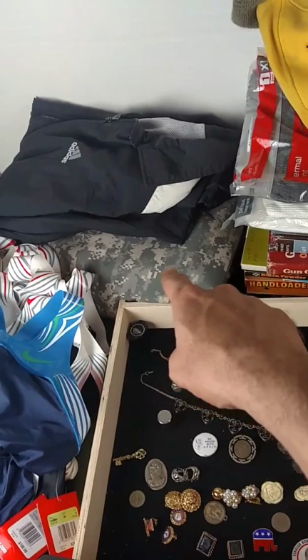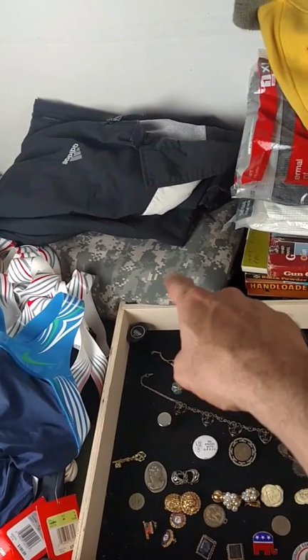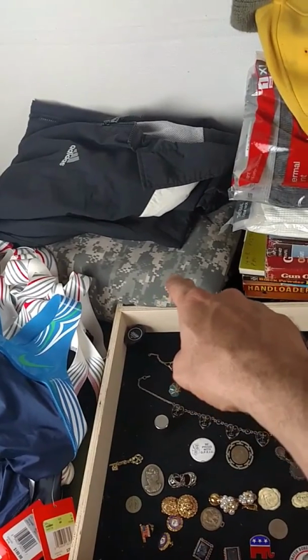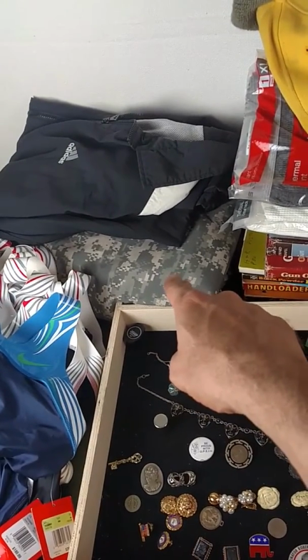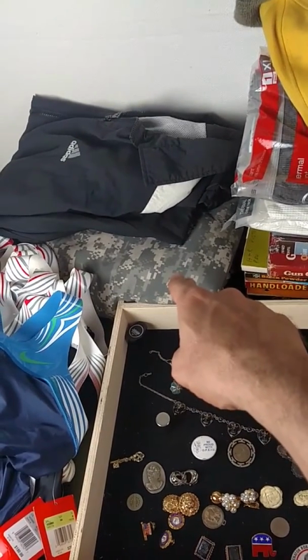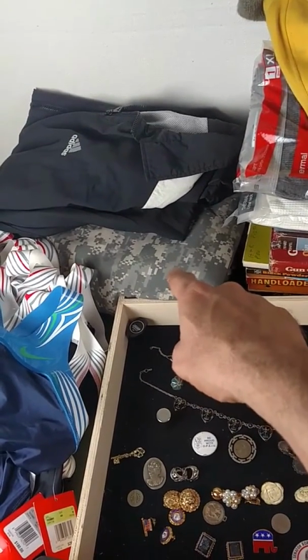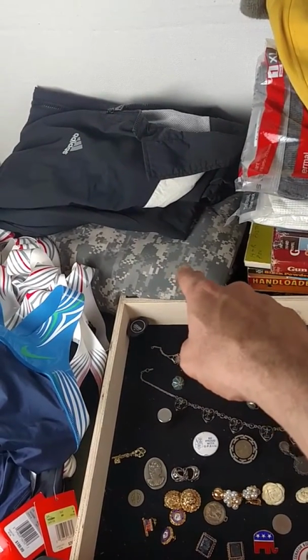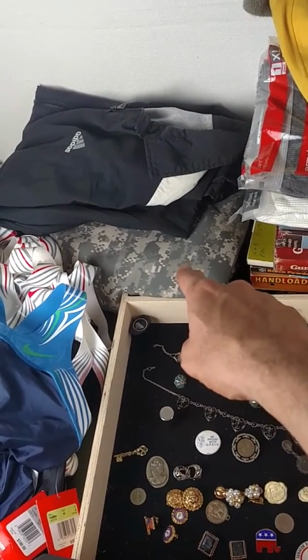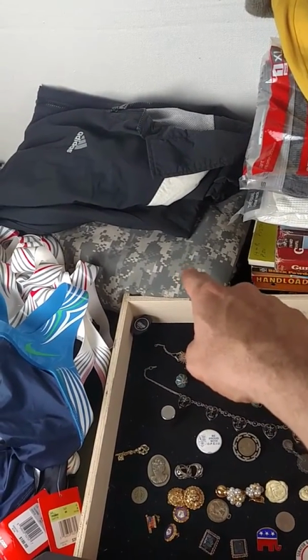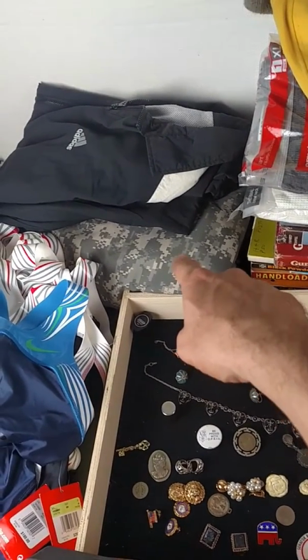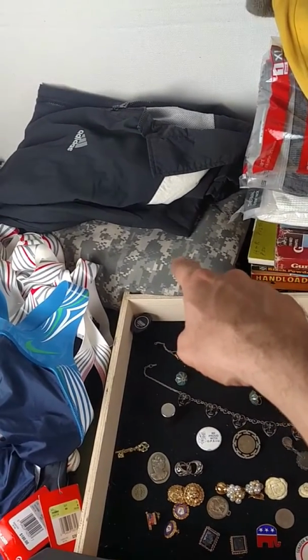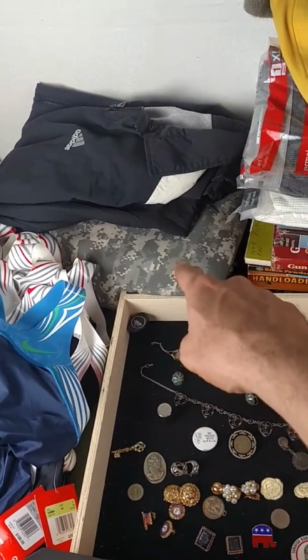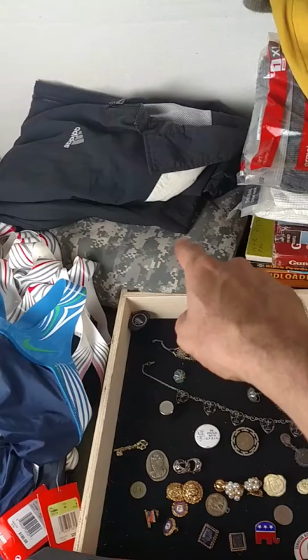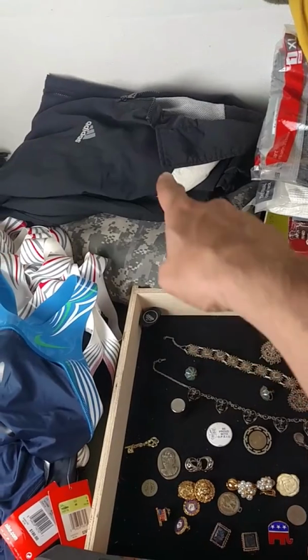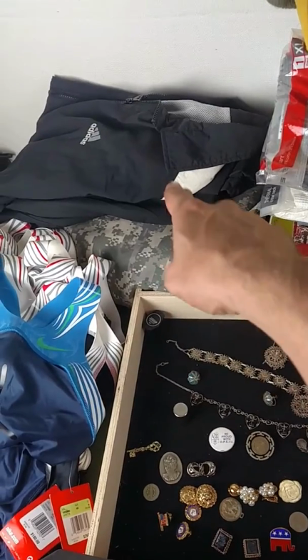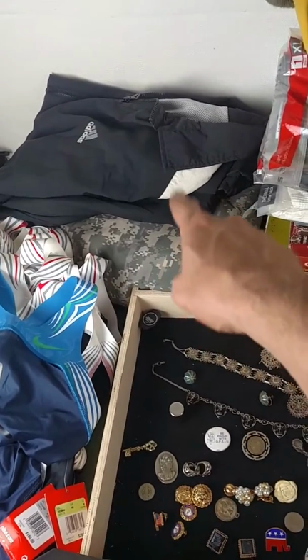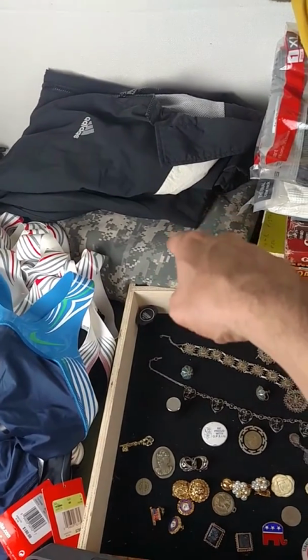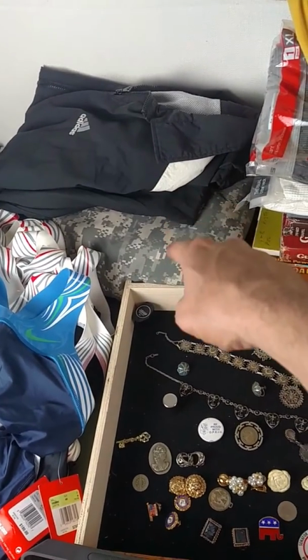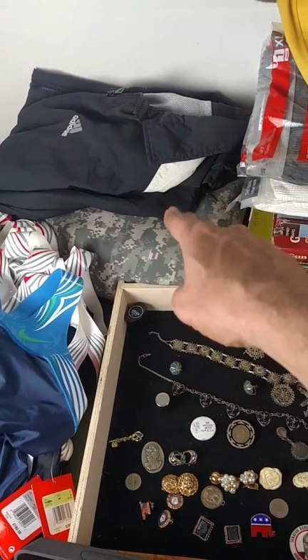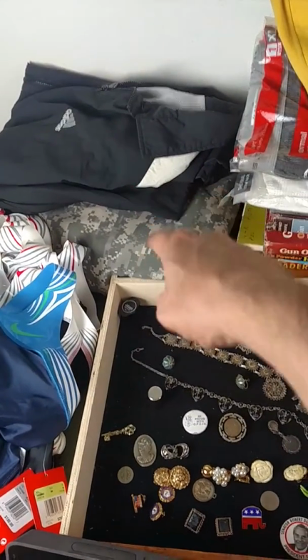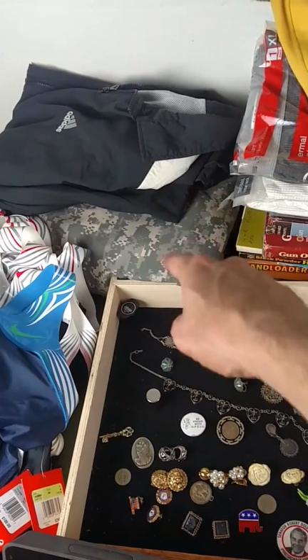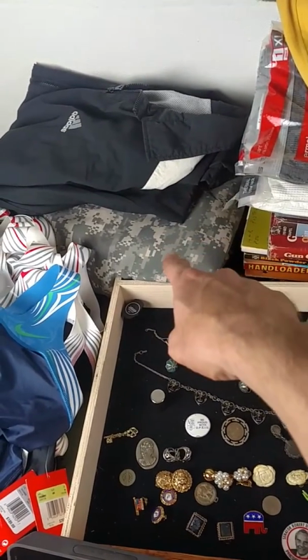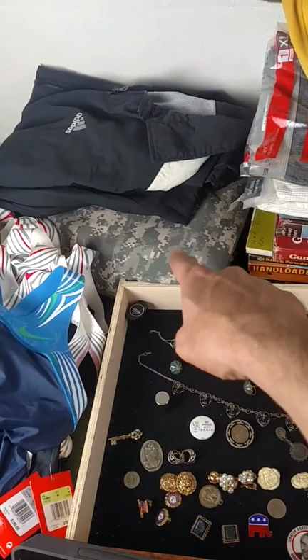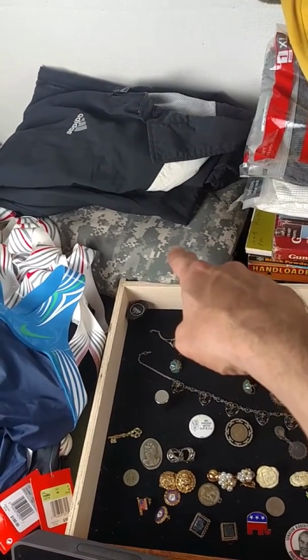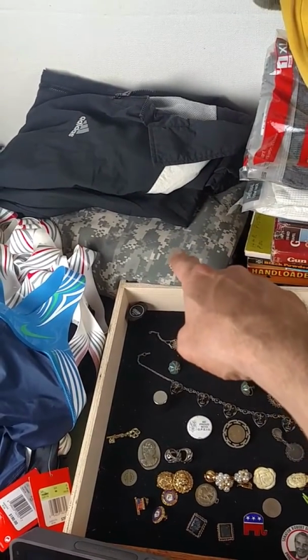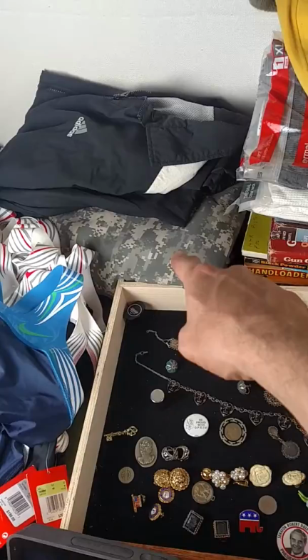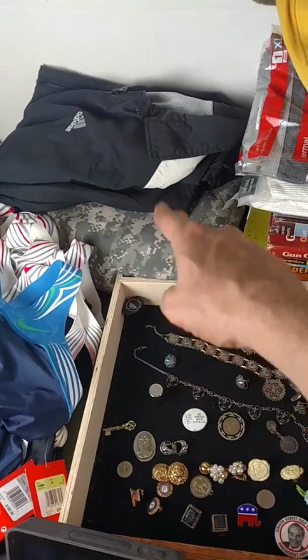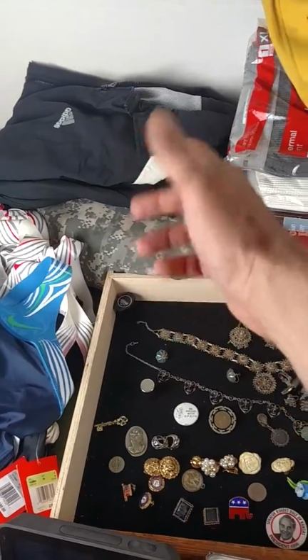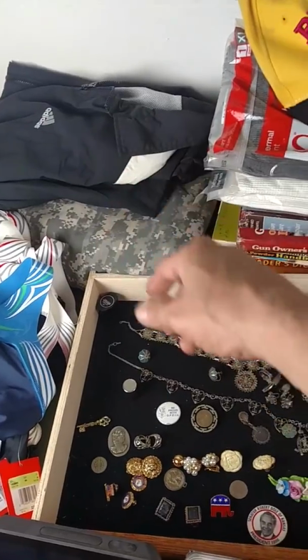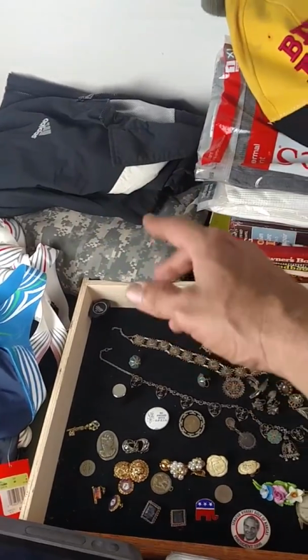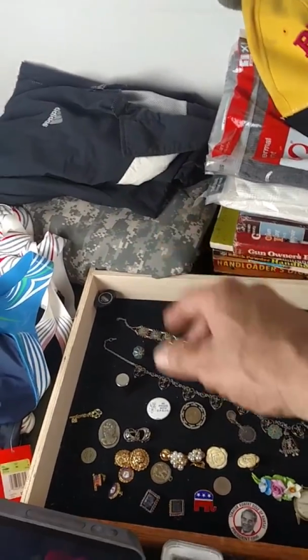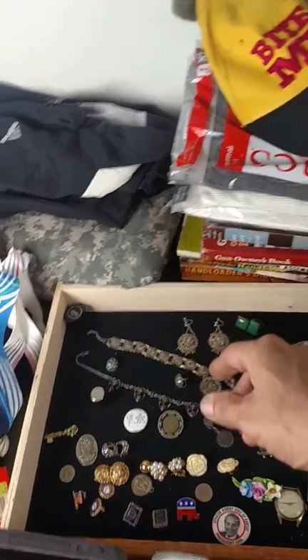The bivvy for a sleeping bag back there is ACU digital Gore-Tex. That and the jacket on top were in a lot — that was three bucks. The bivvy is probably worth about $35. I don't know what the jacket's worth, probably 10 bucks or whatever.